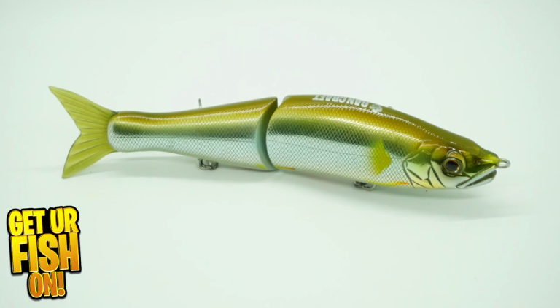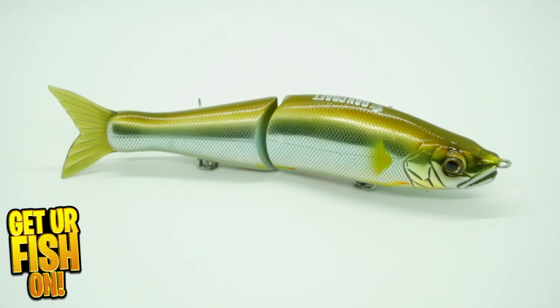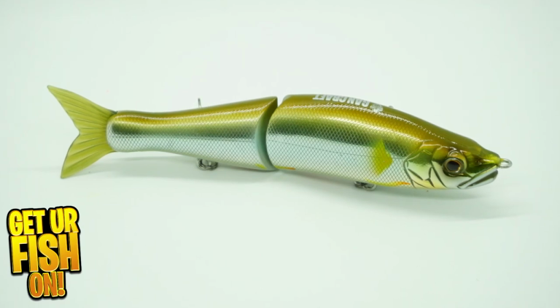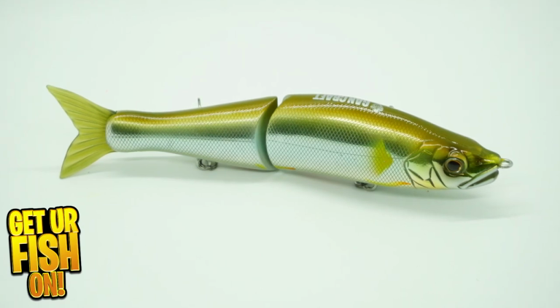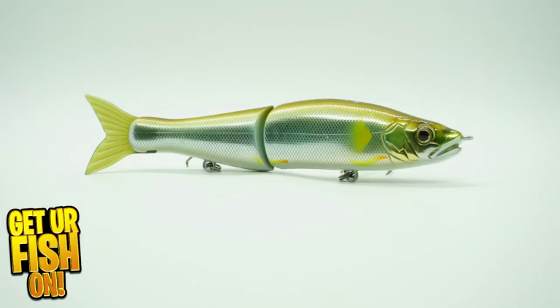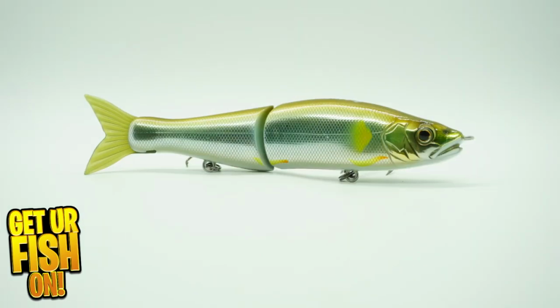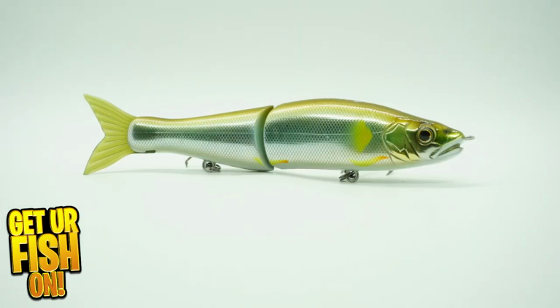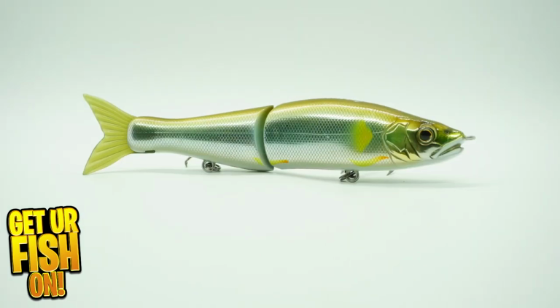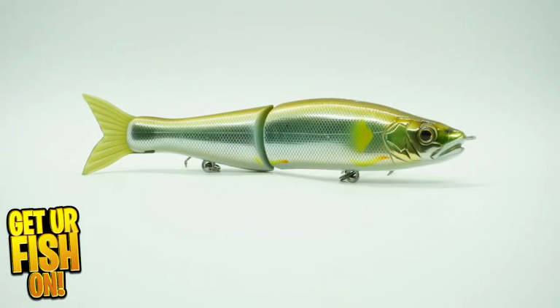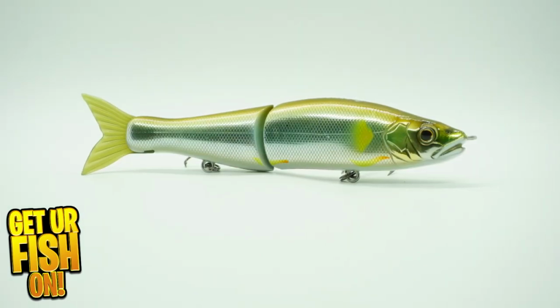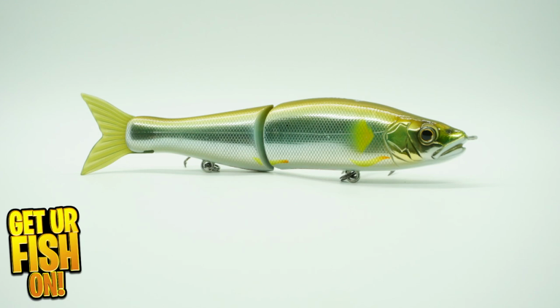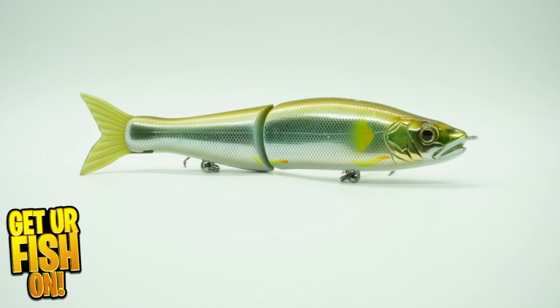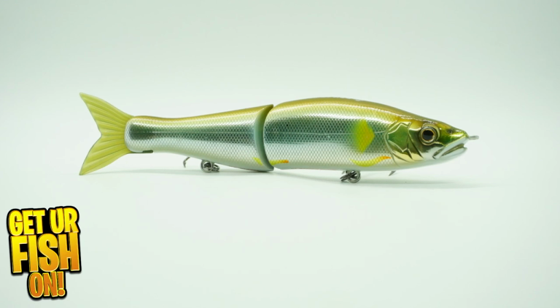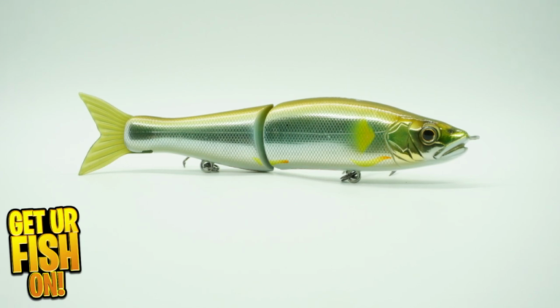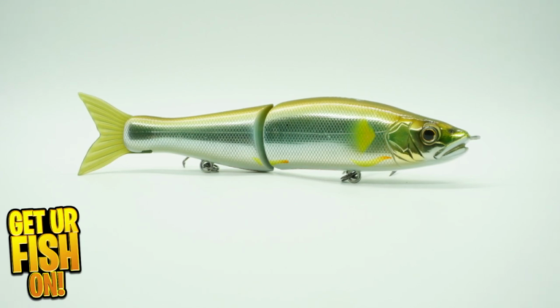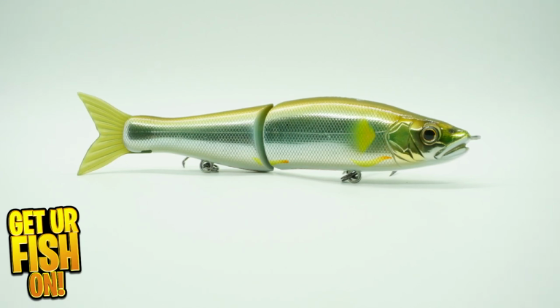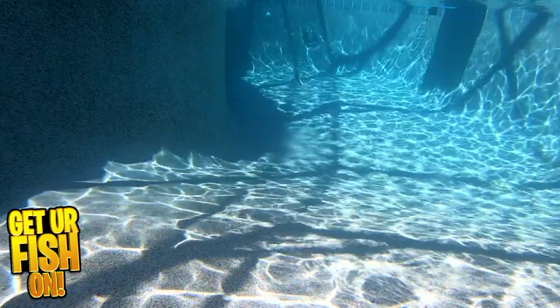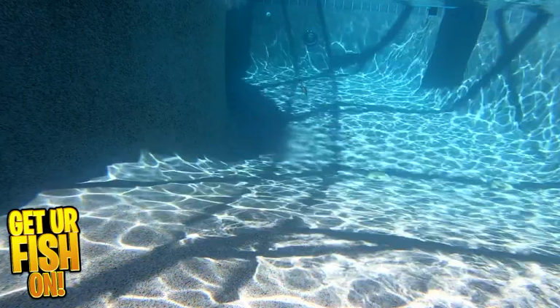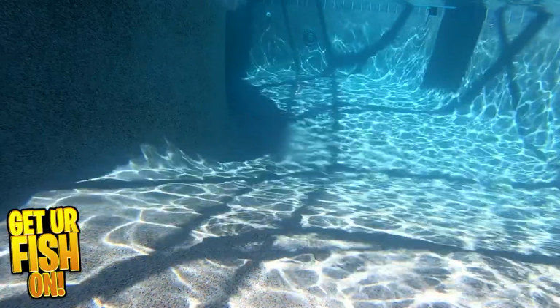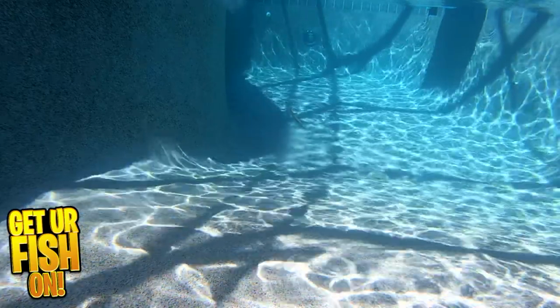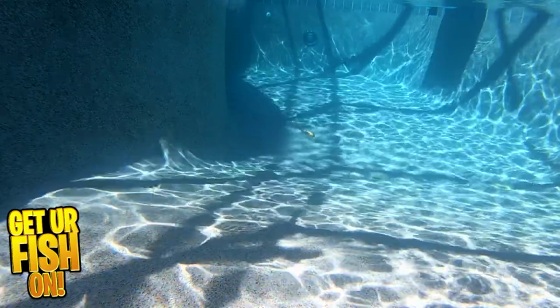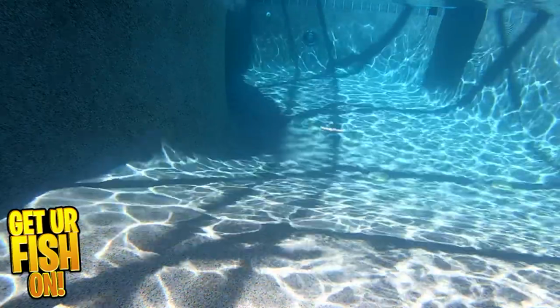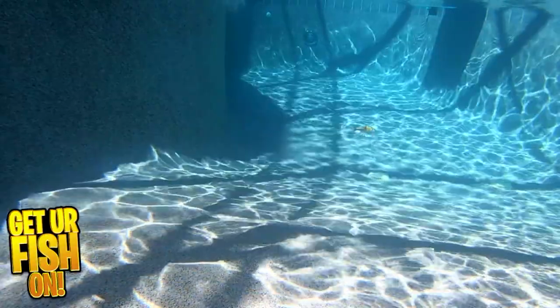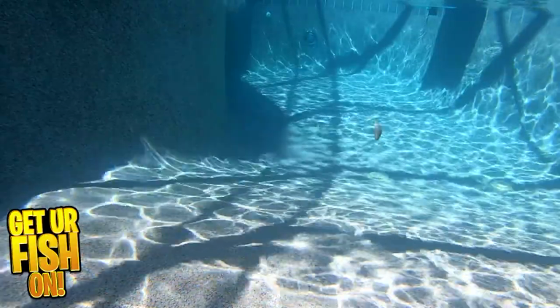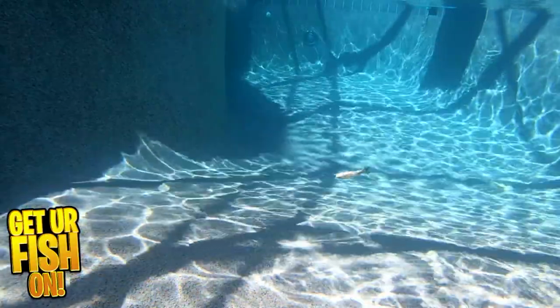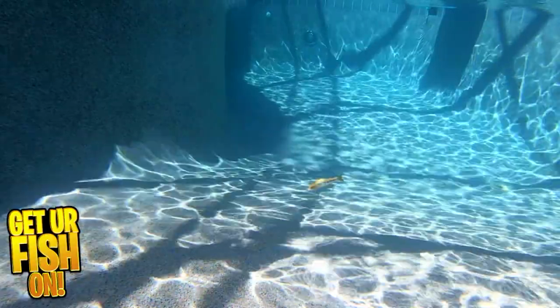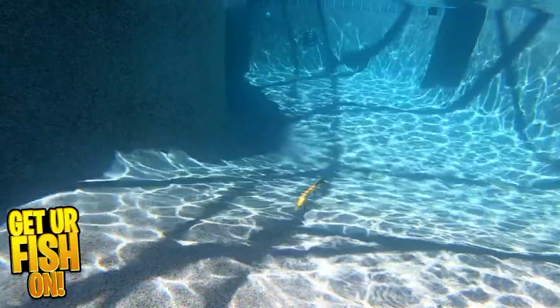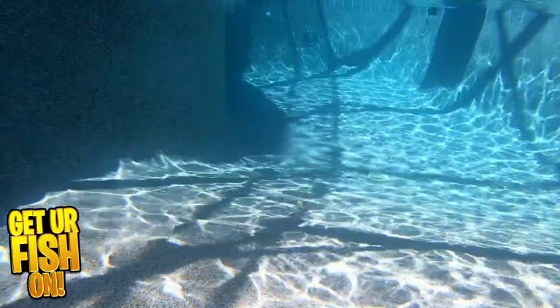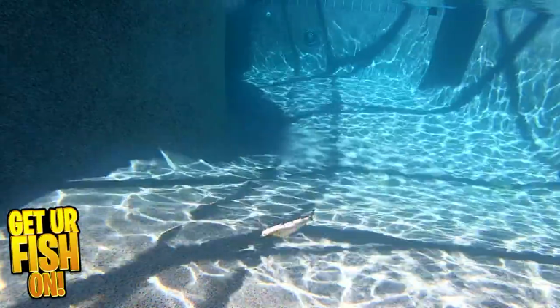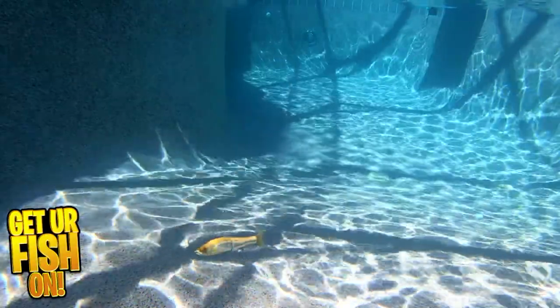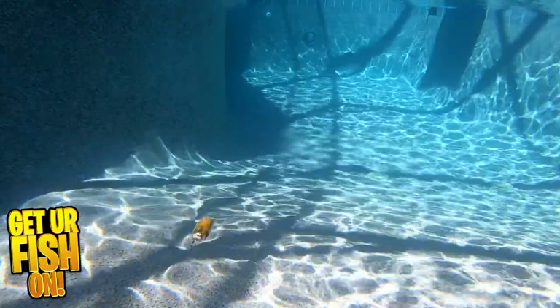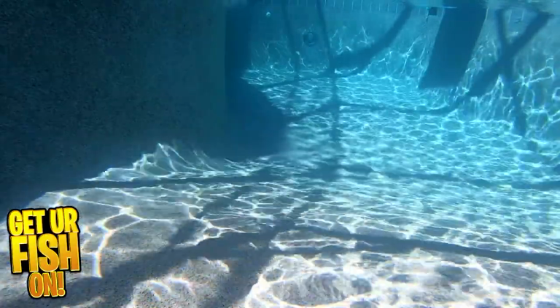On a steady retrieve, the jointed claw produces S-curve action that goes back and forth without a lot of work. Or slow it down and twitch it and have a more erratic presentation that looks like a dying fish taking its last breath.